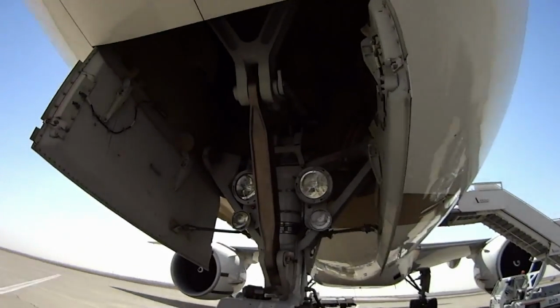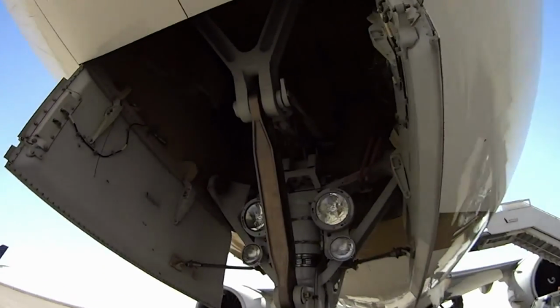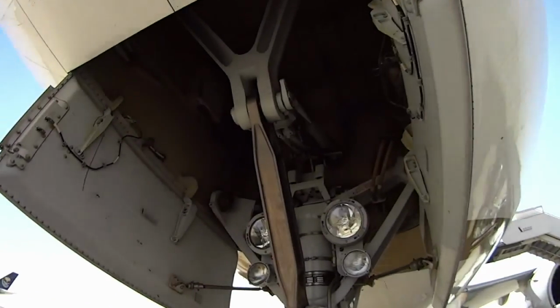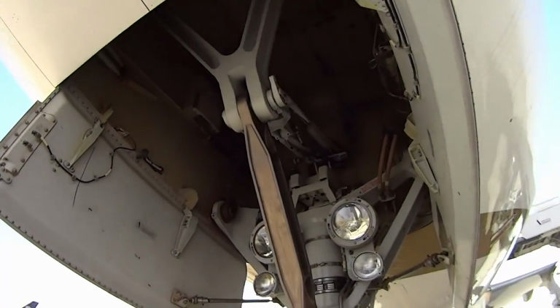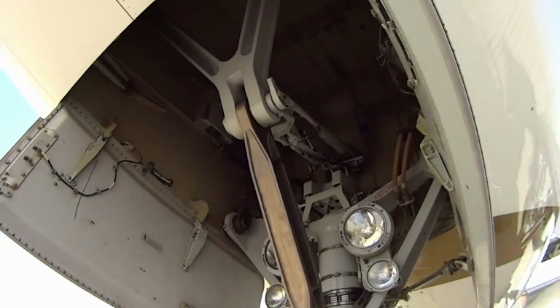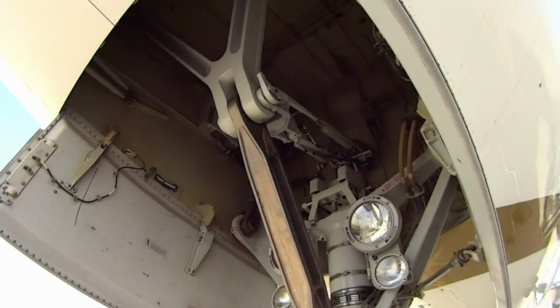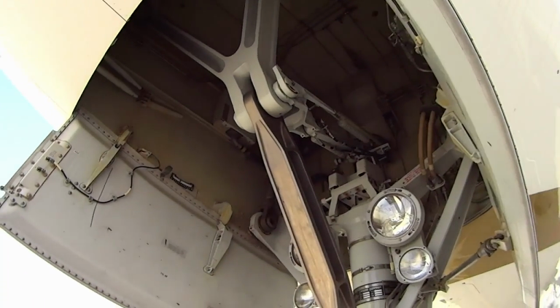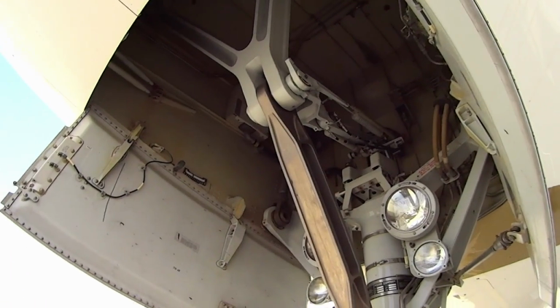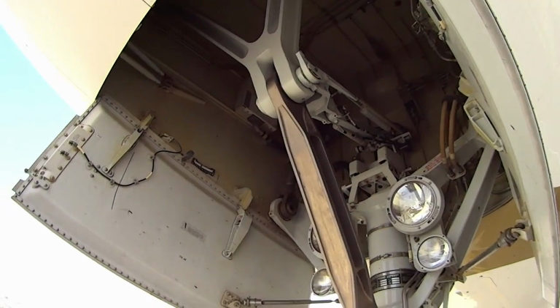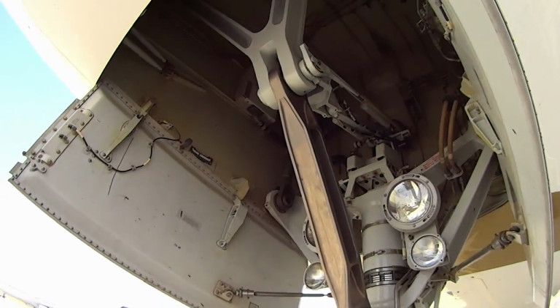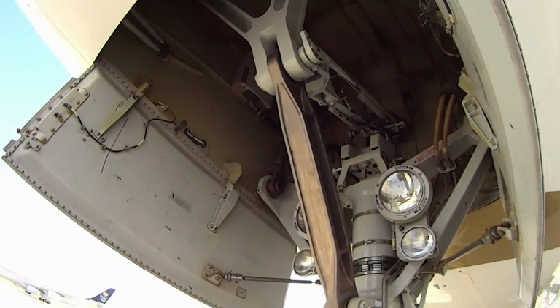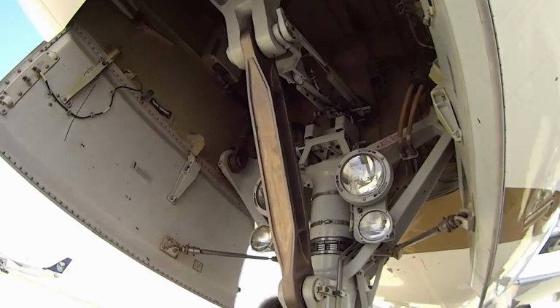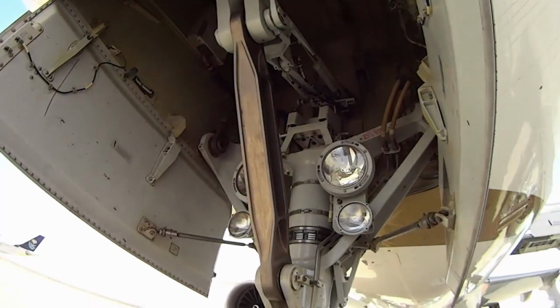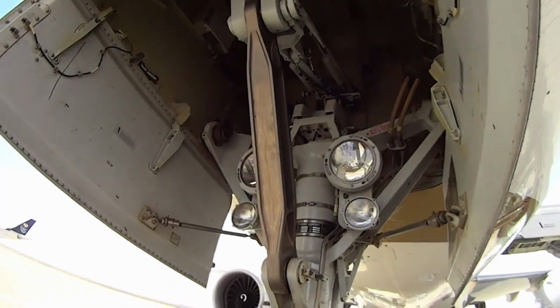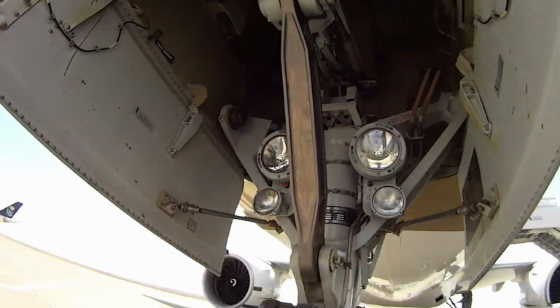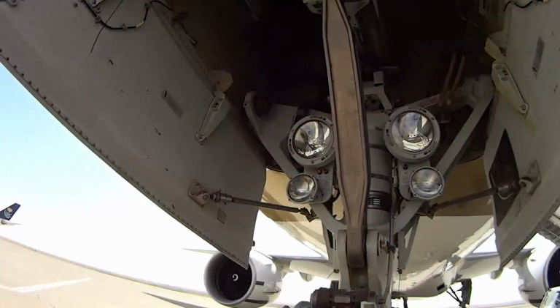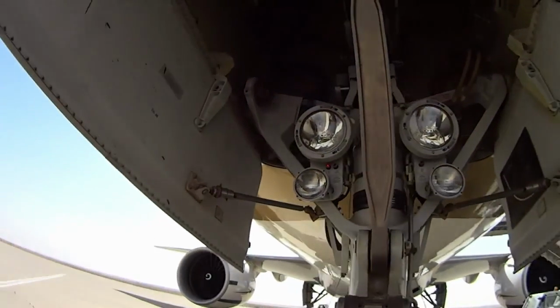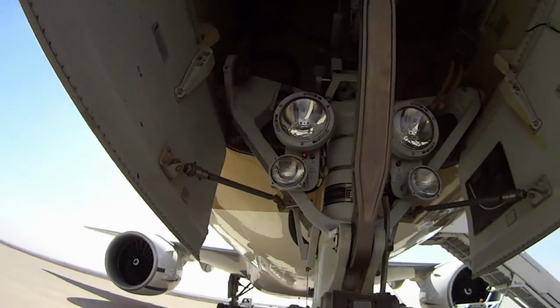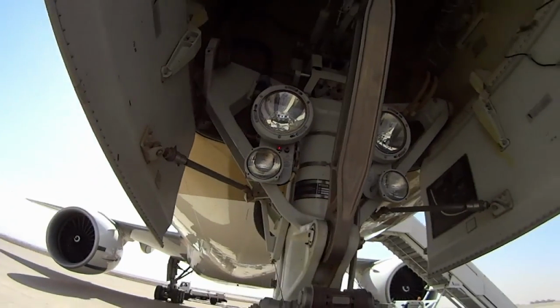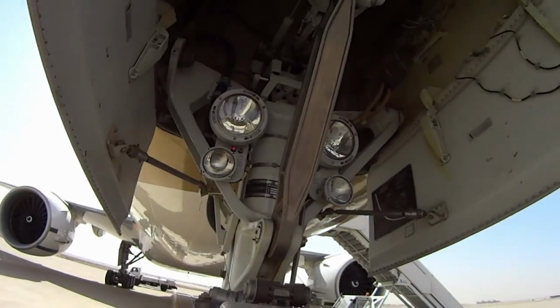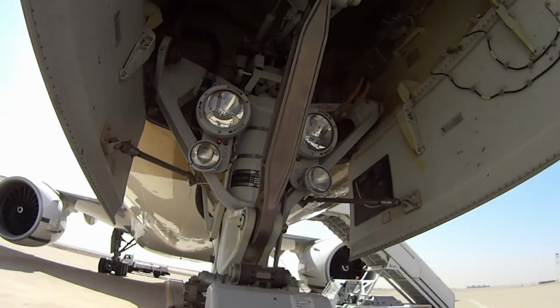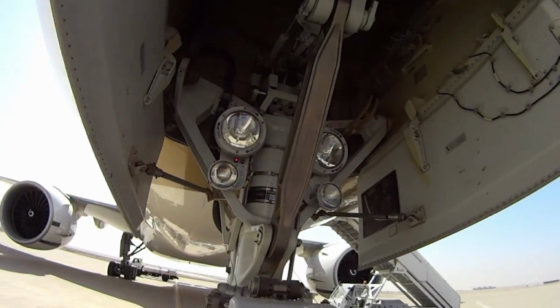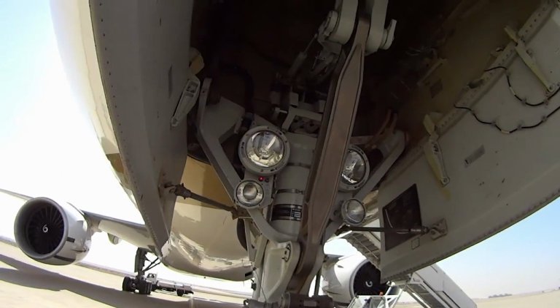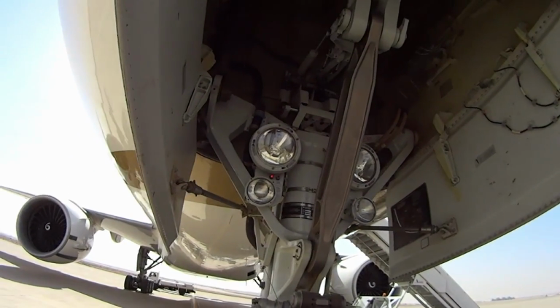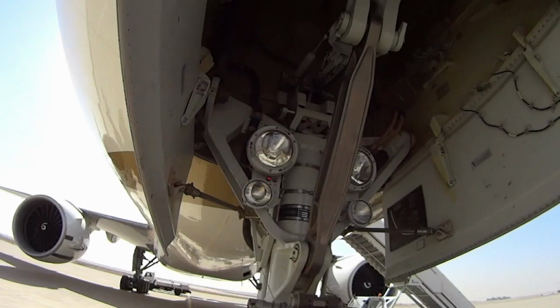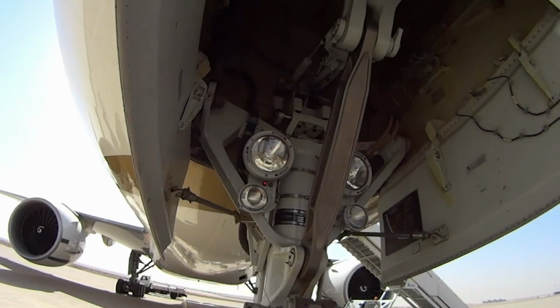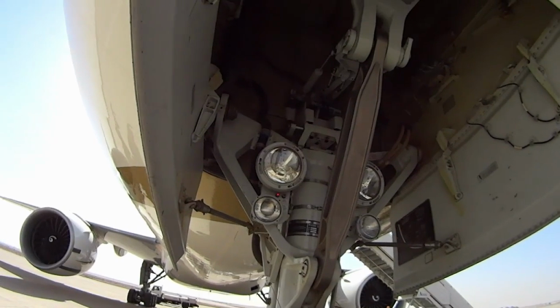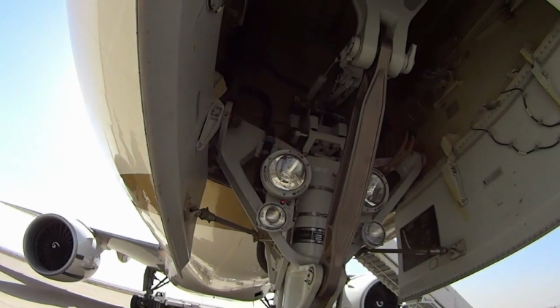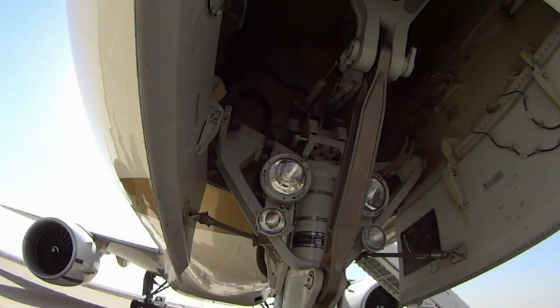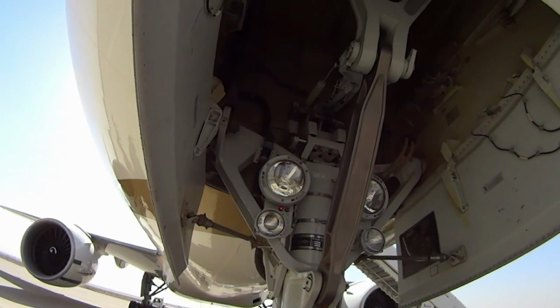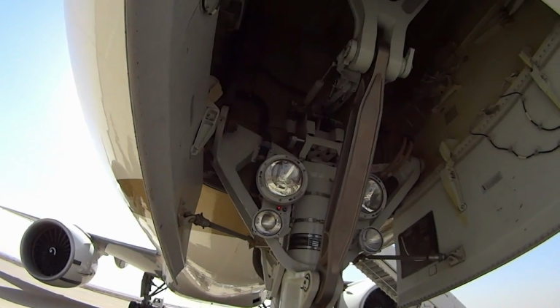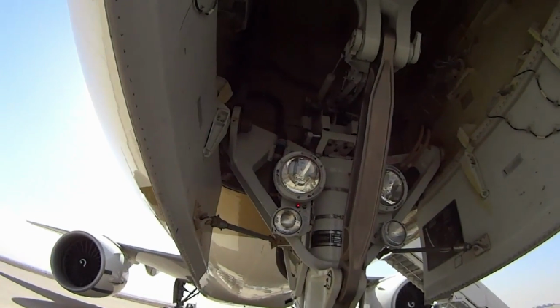Make sure the landing gear pins are out. When we park, you've got to take them out when you leave — otherwise your gear won't come up, you'll have to come back and land, and it's more than an embarrassment. It could cost you your job.